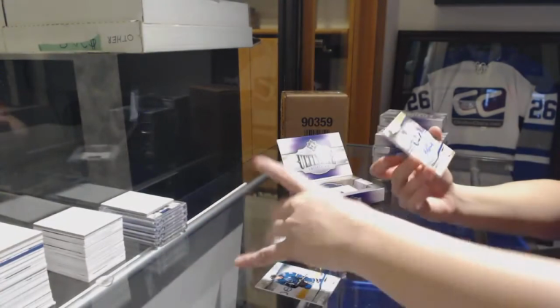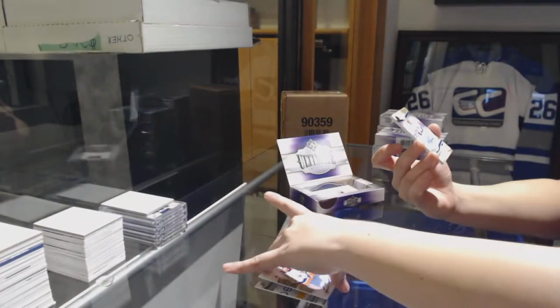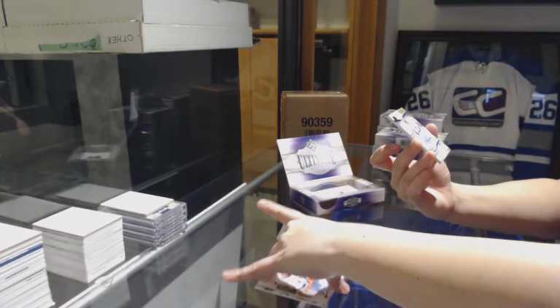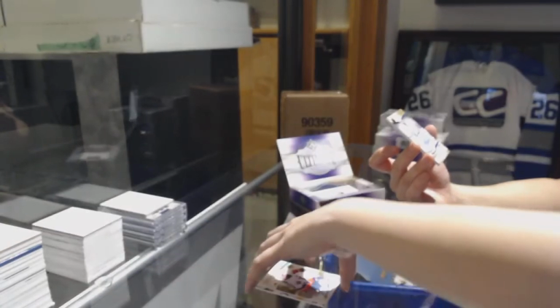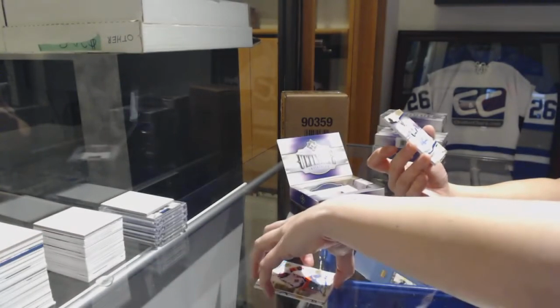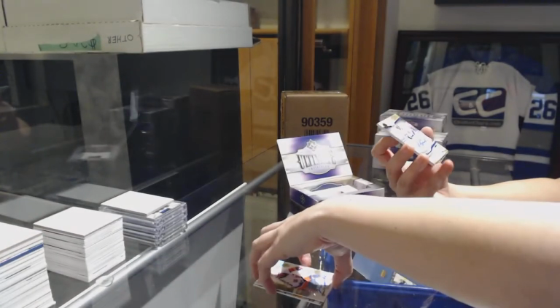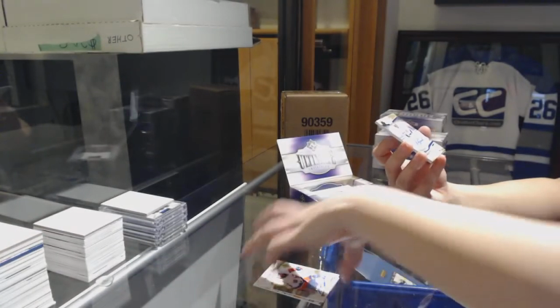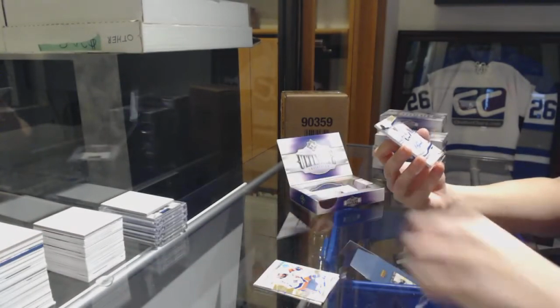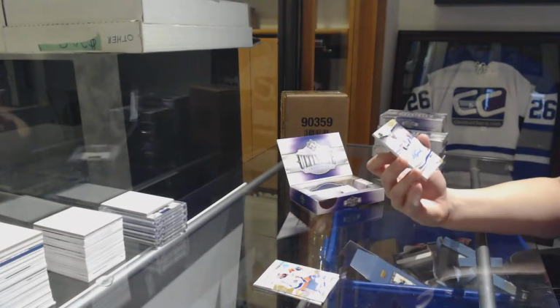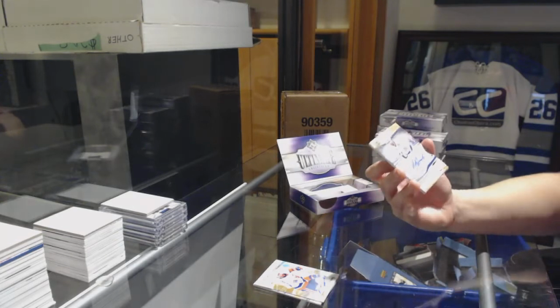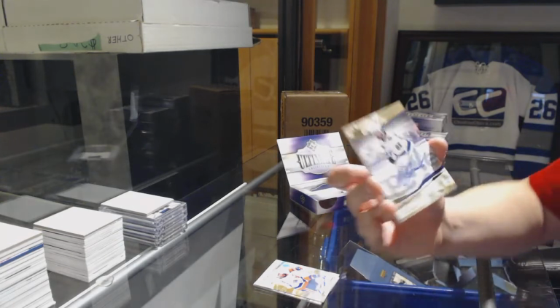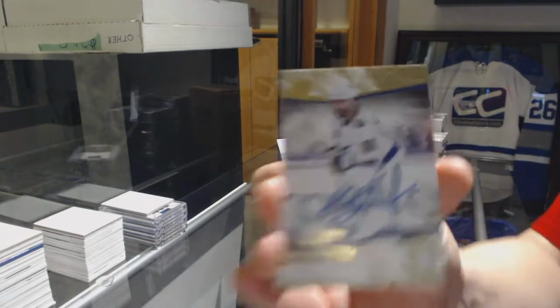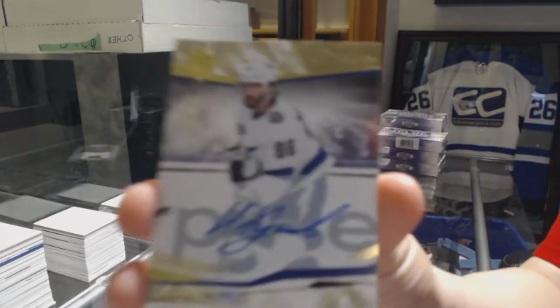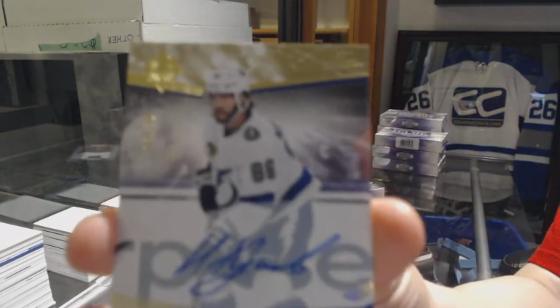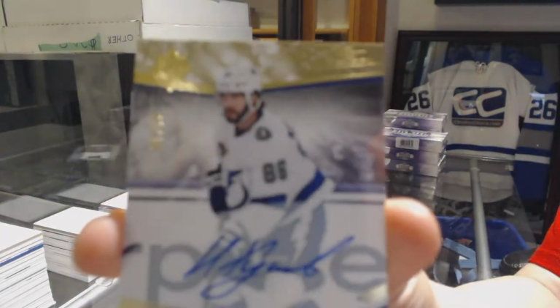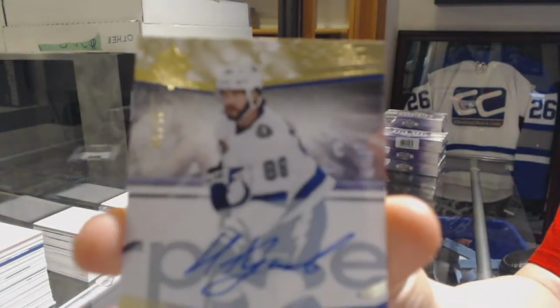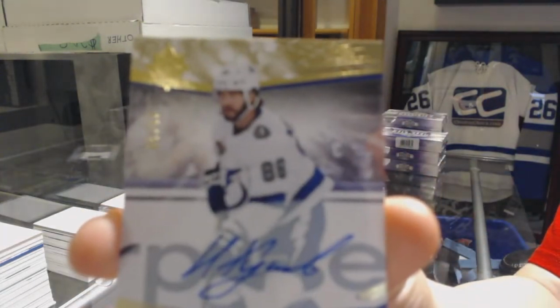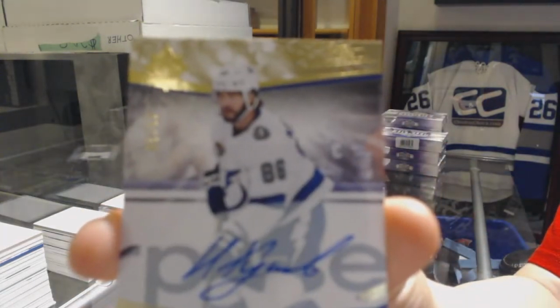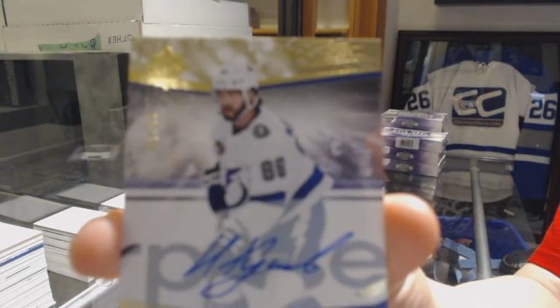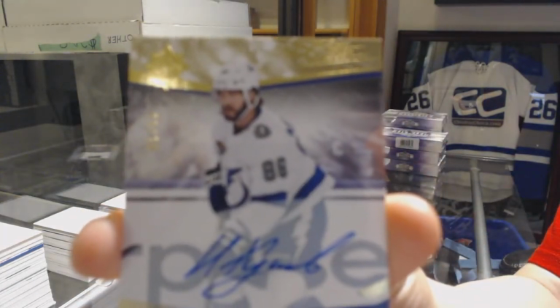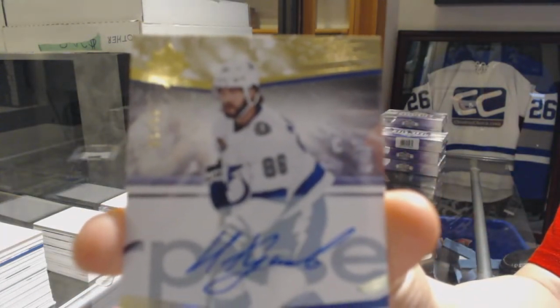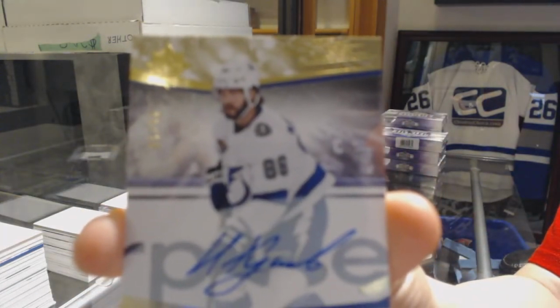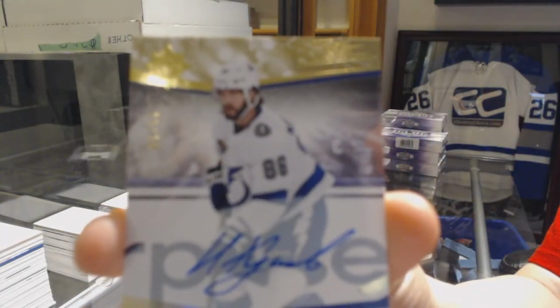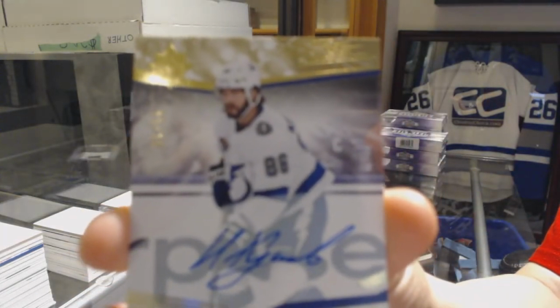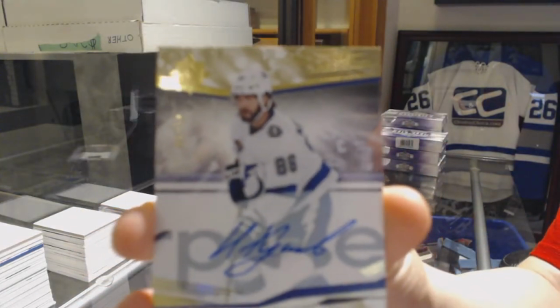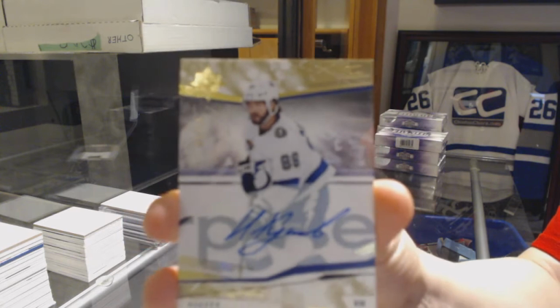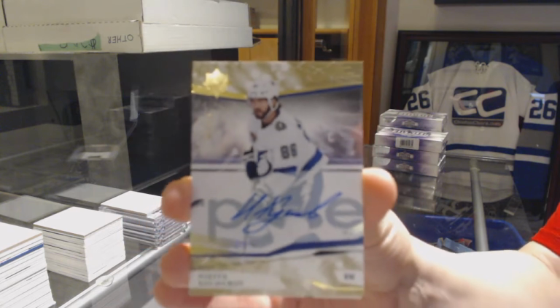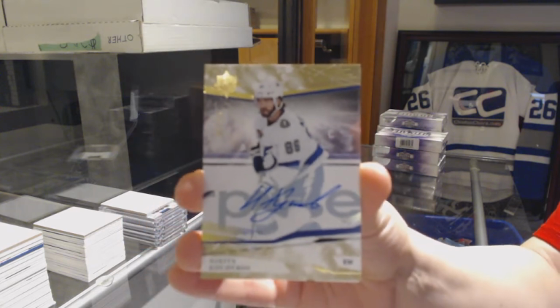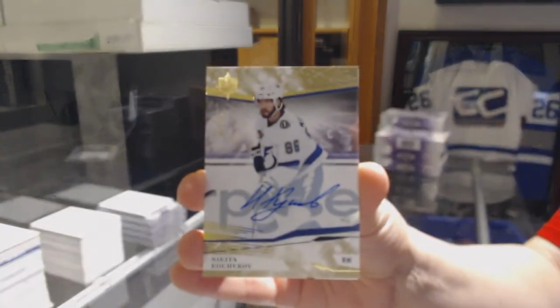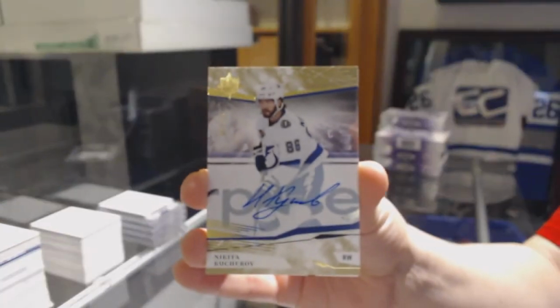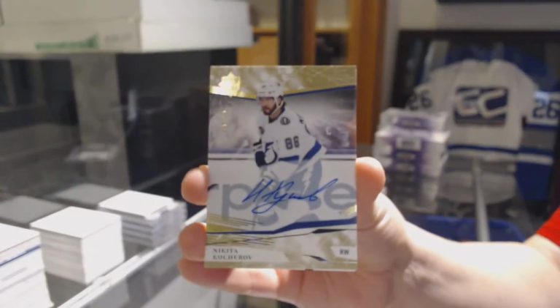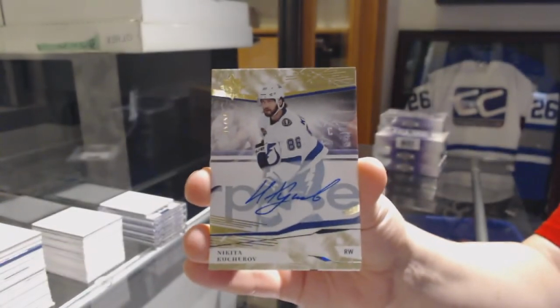Number 250, base auto for the Tampa Bay Lightning, Nikita Kucherov.